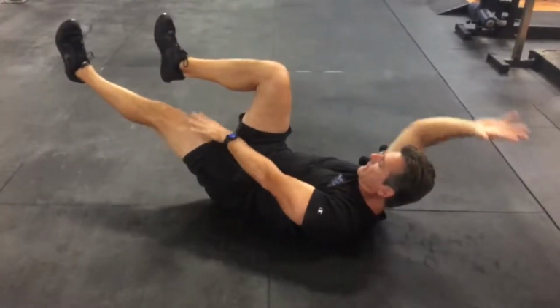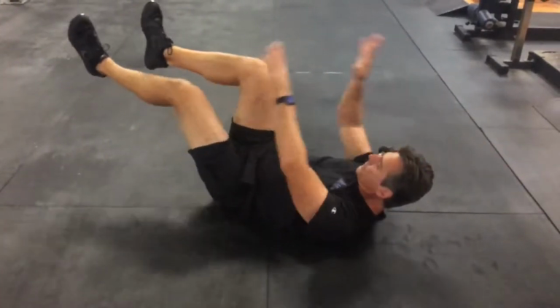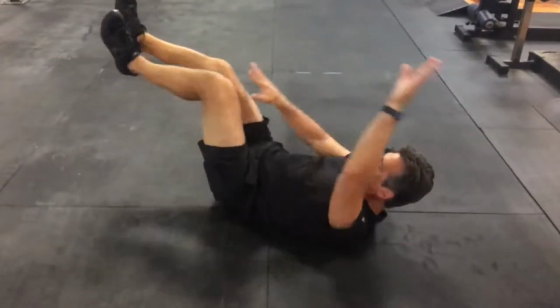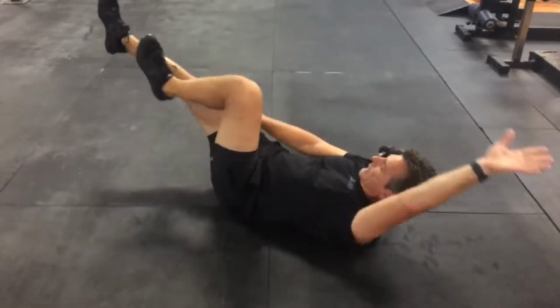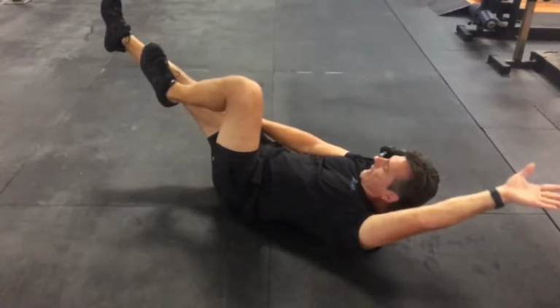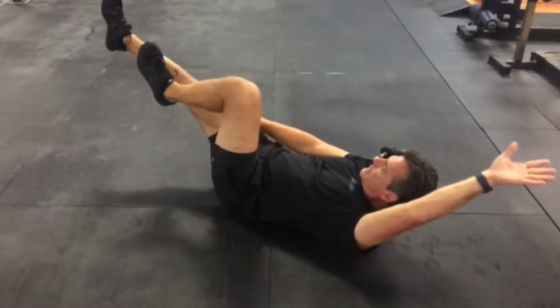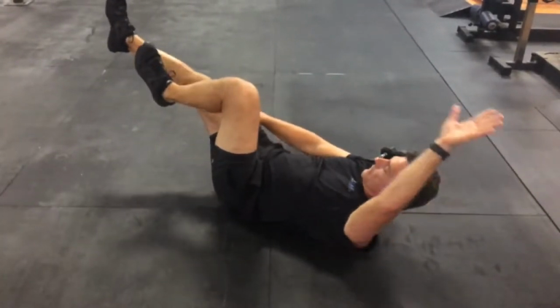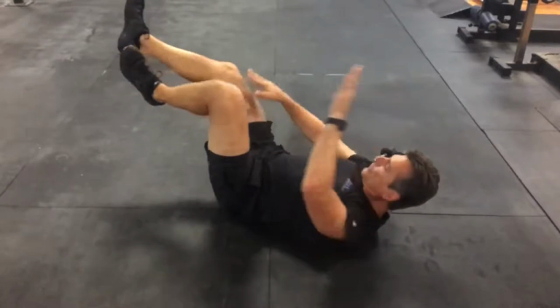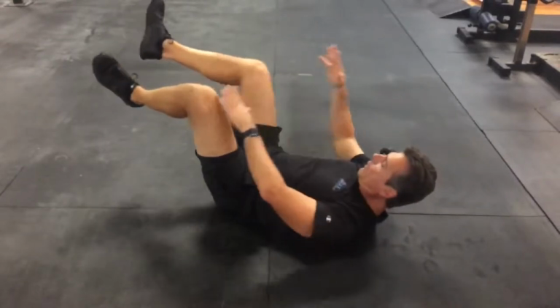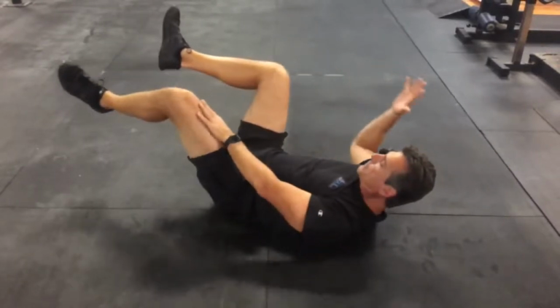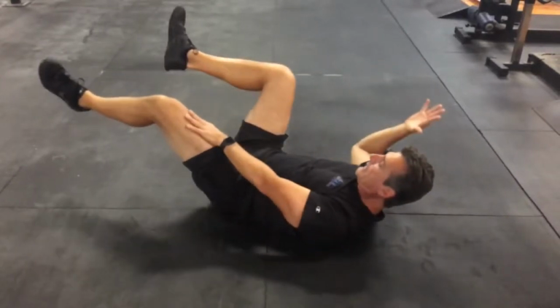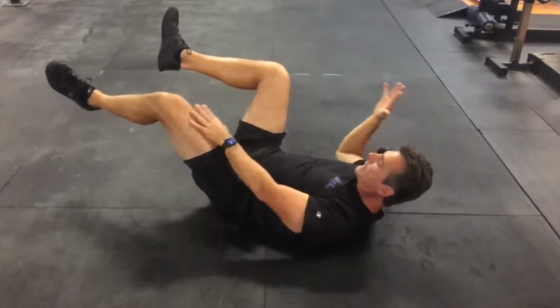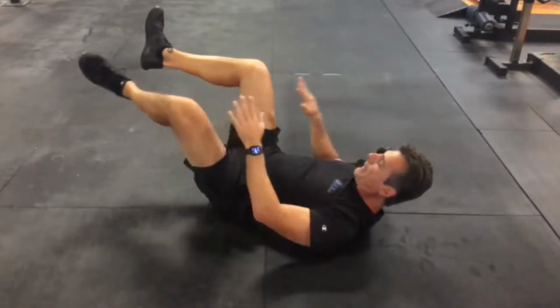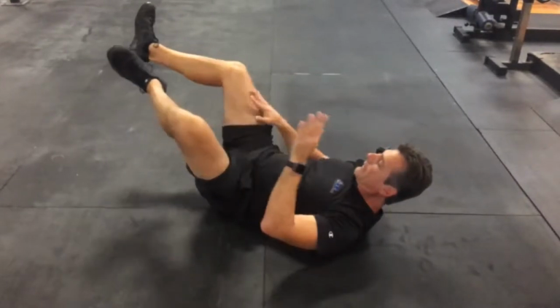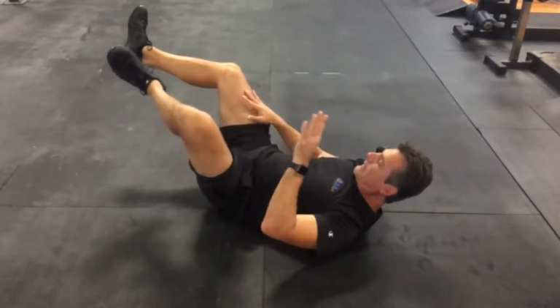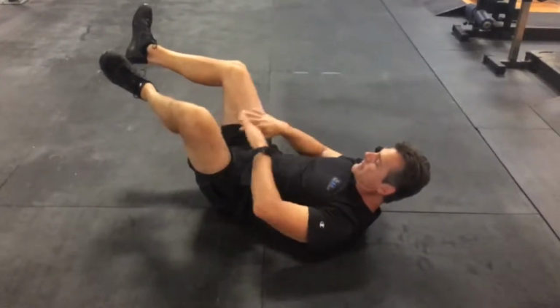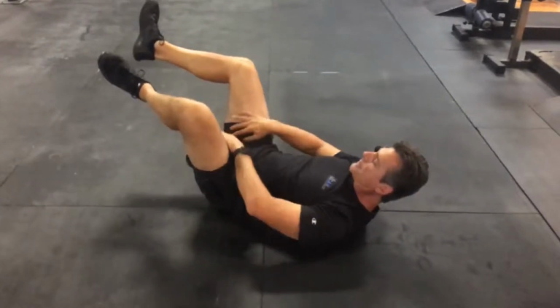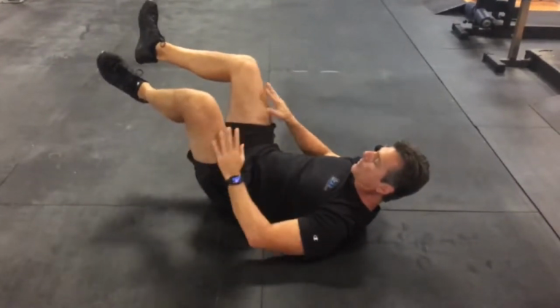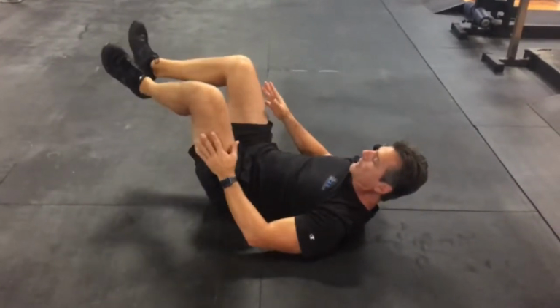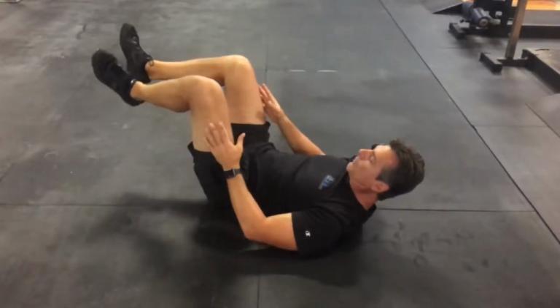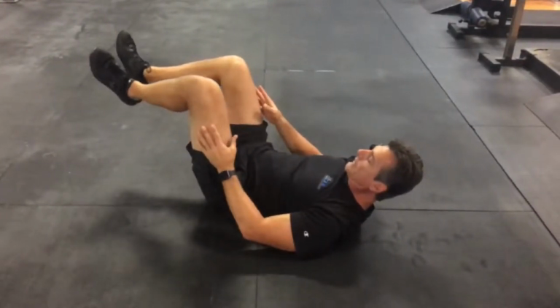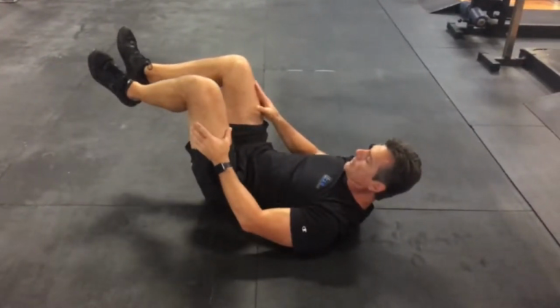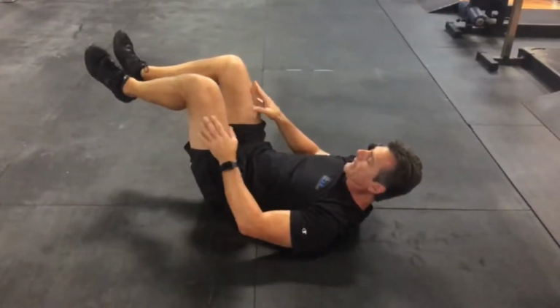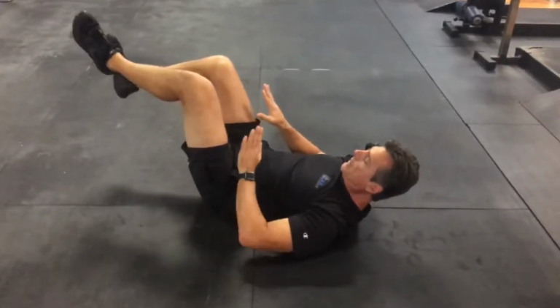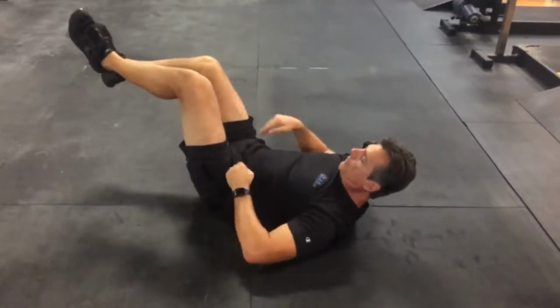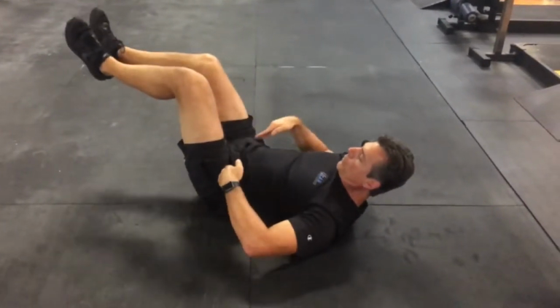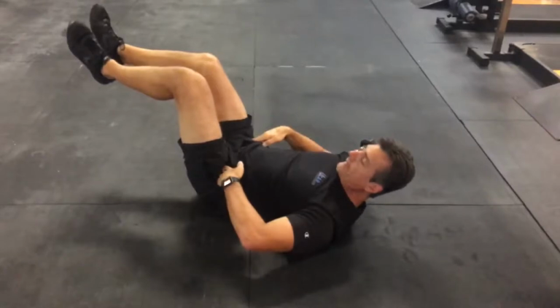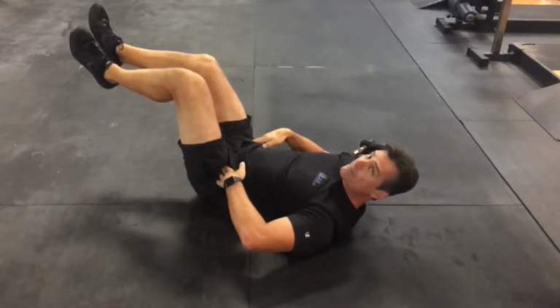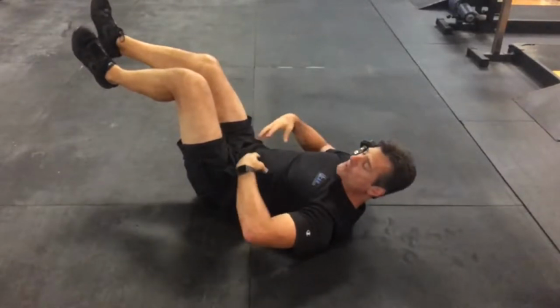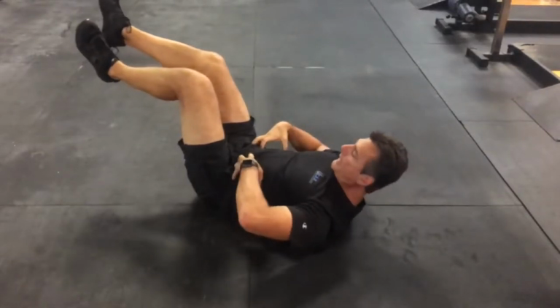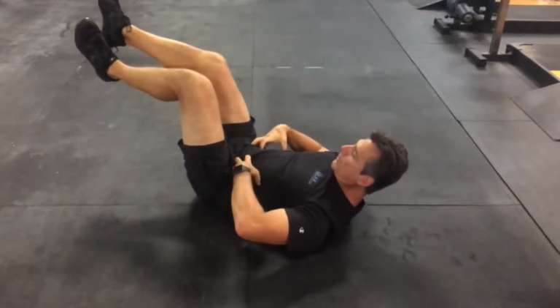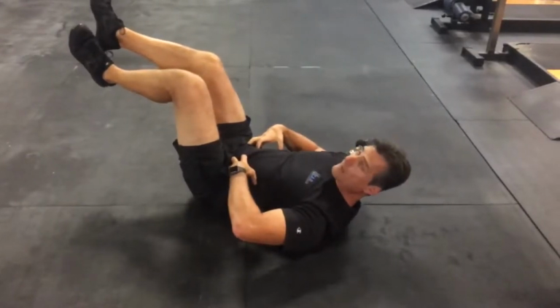Maintaining straight legs. You do not want your legs to come out like this because now you start working more of the interior leg. You want to work on that hip flexor and the core.